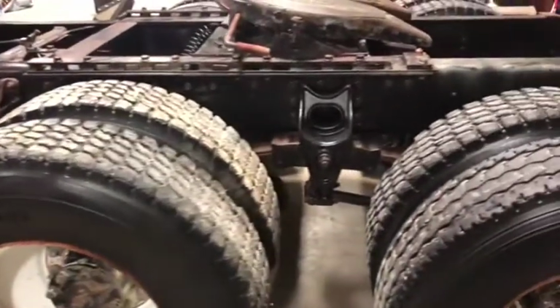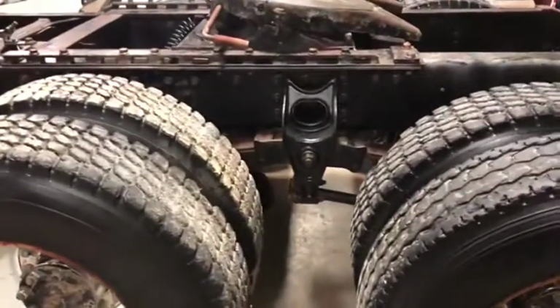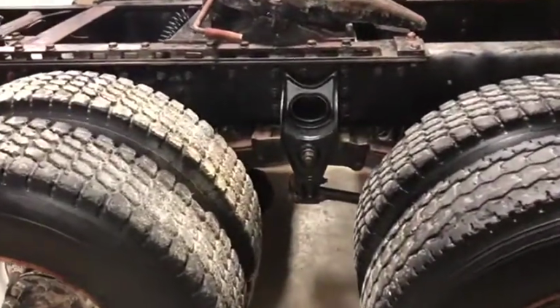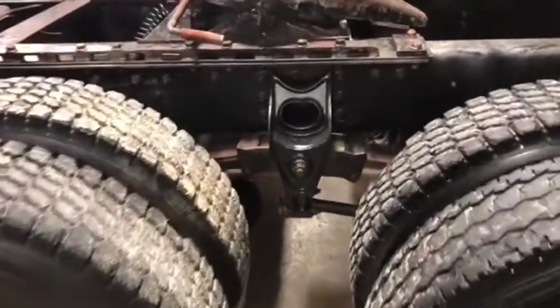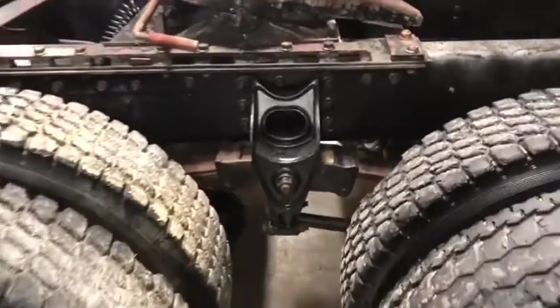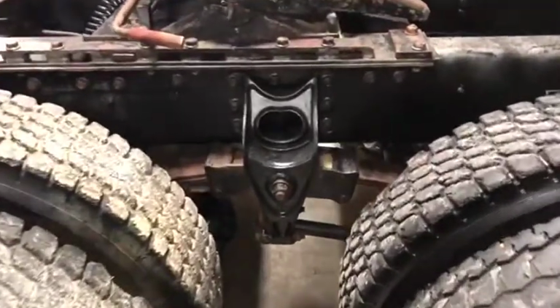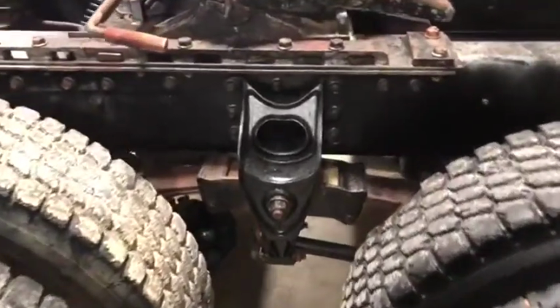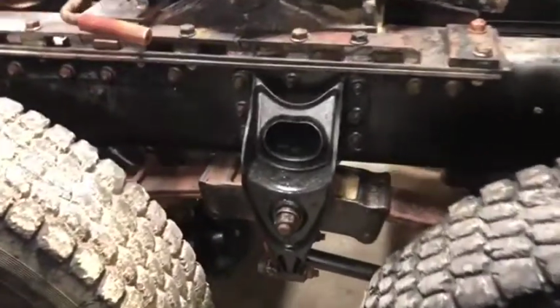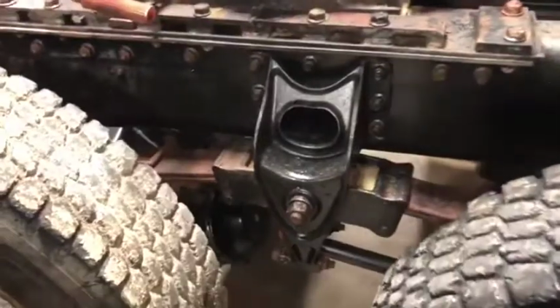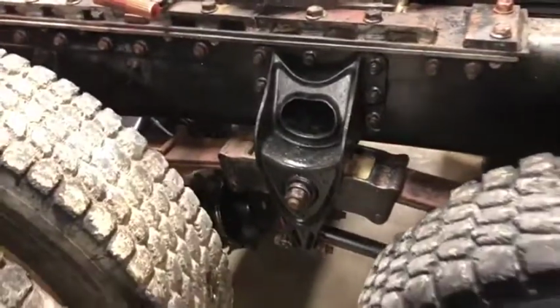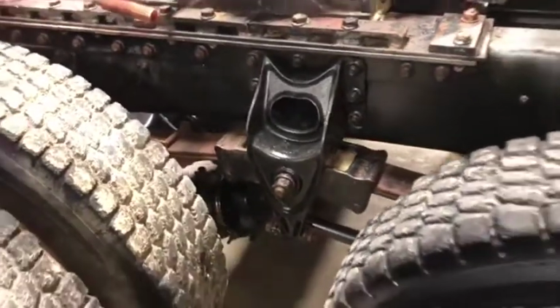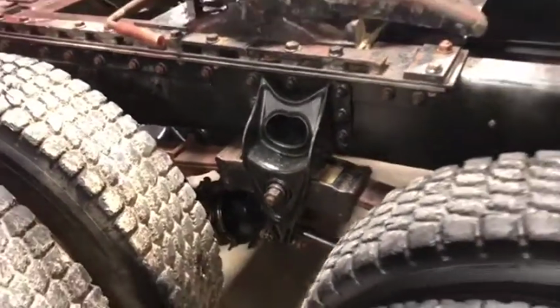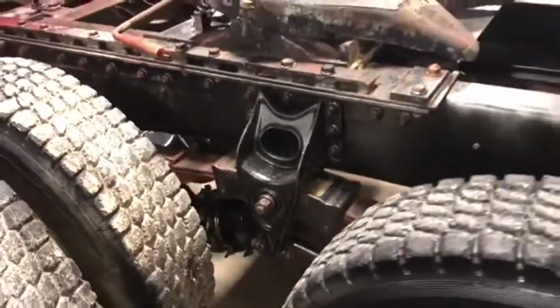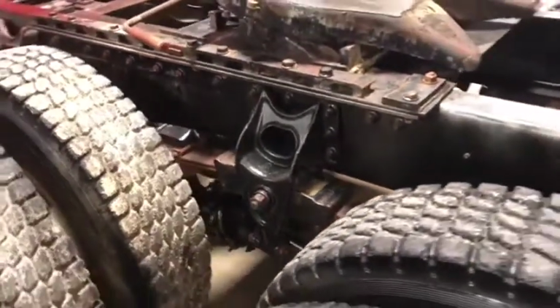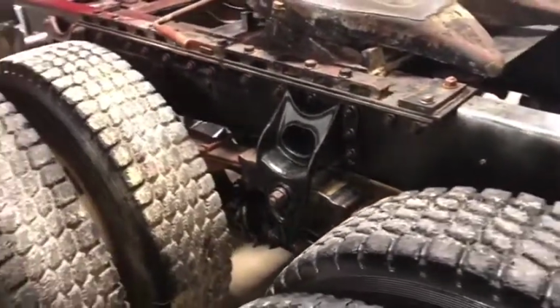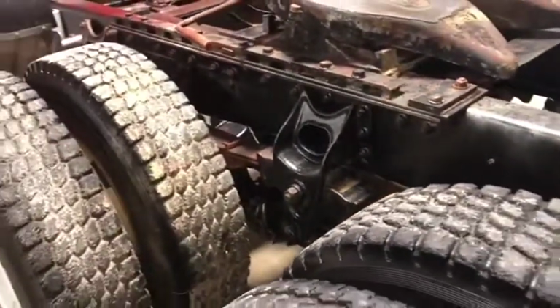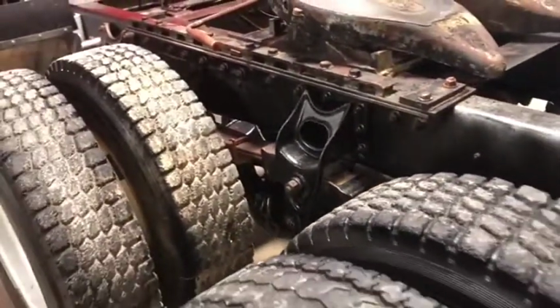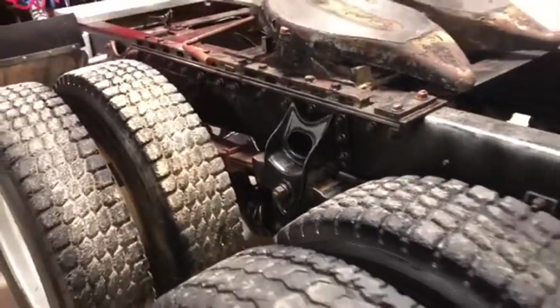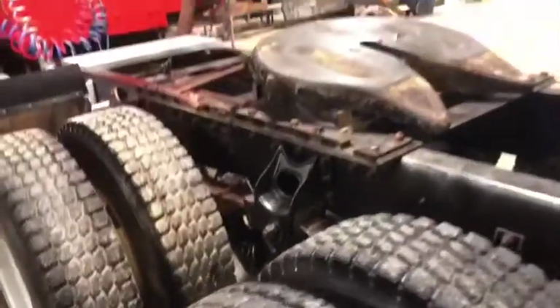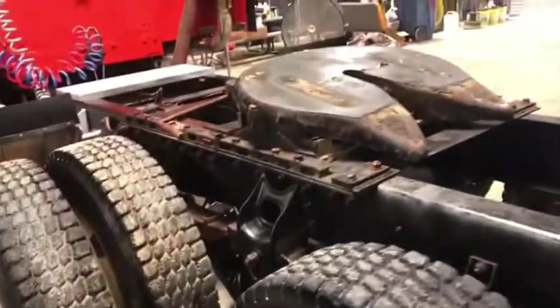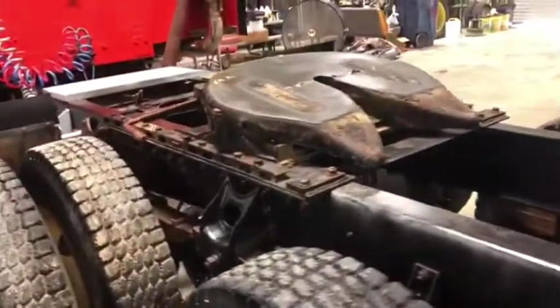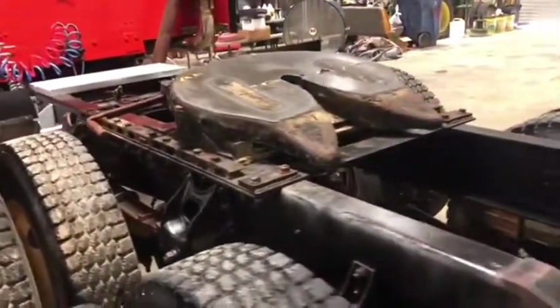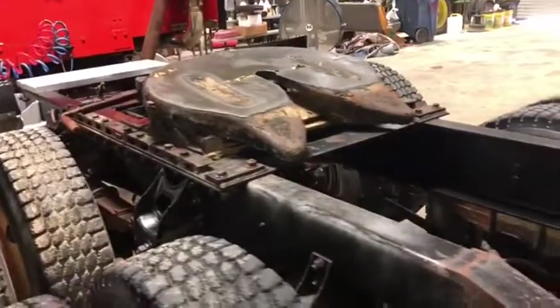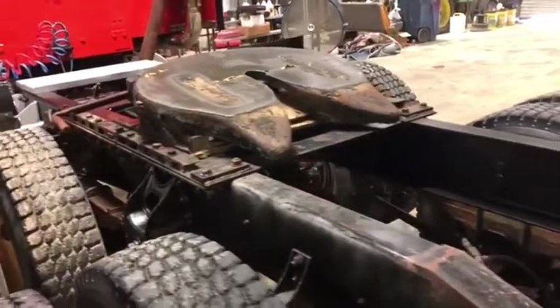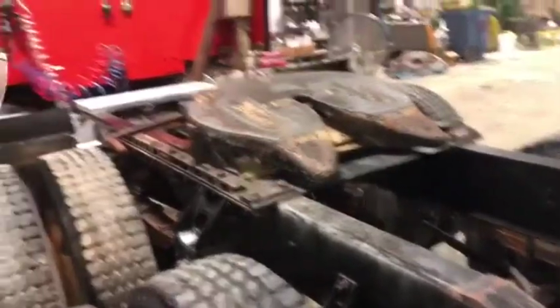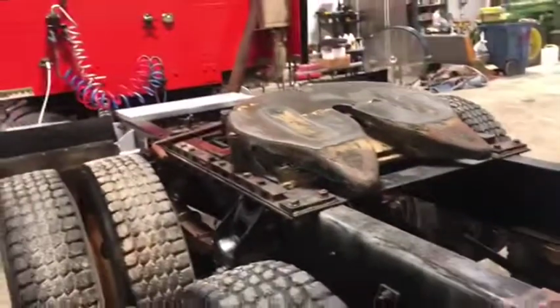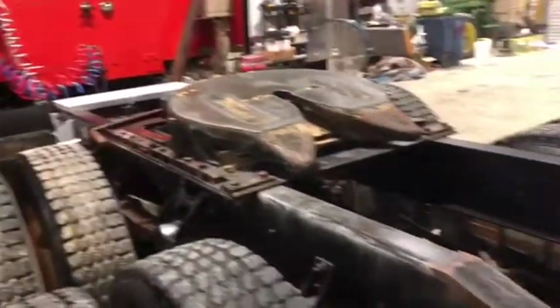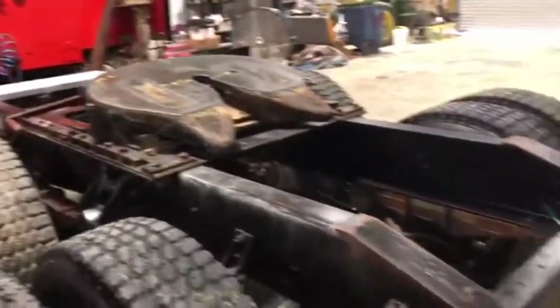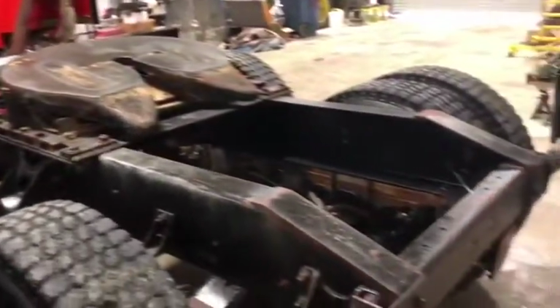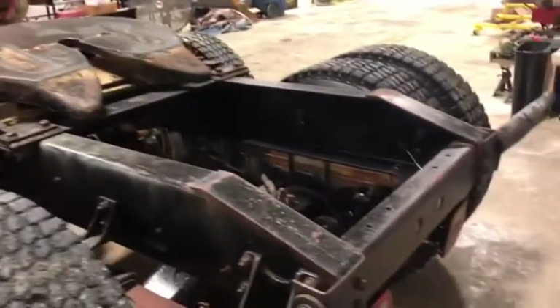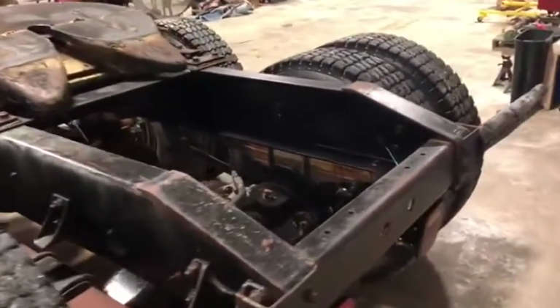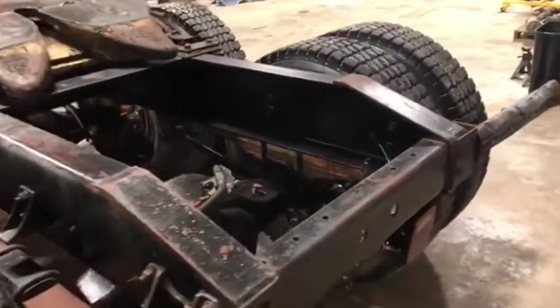This truck does have spring suspension — be aware it does not have airbag suspension, but it does have spring. It has a nice air slide fifth wheel, very nice. And you can see the frame is in great shape.